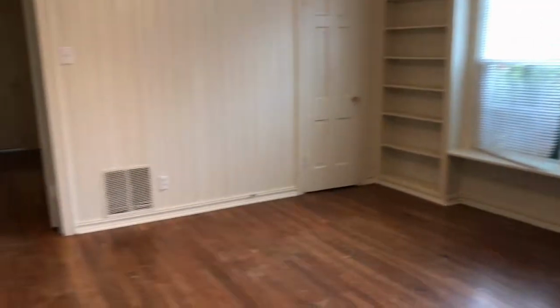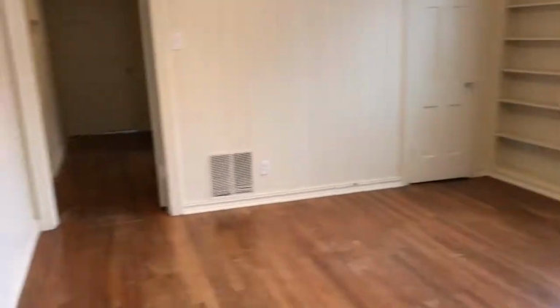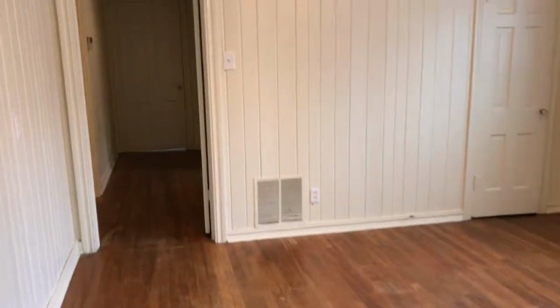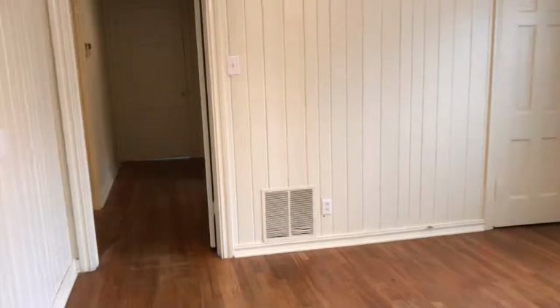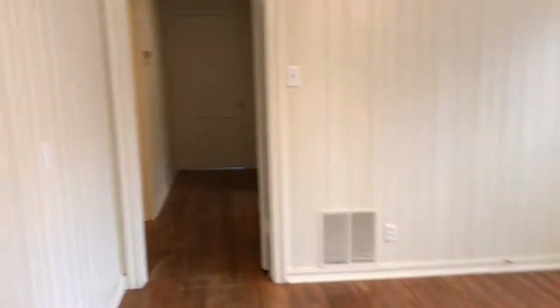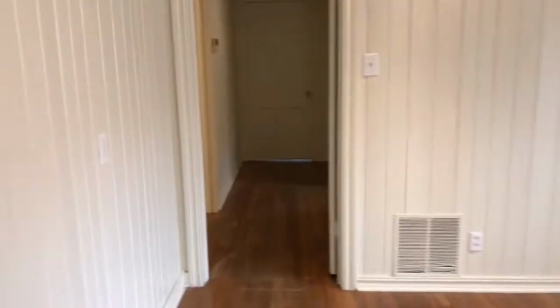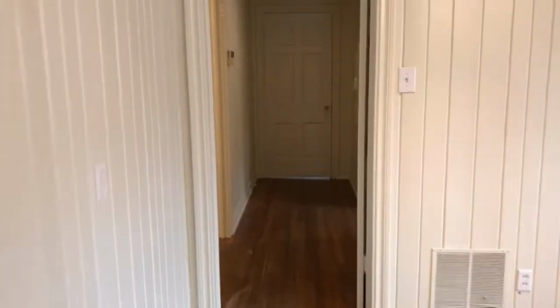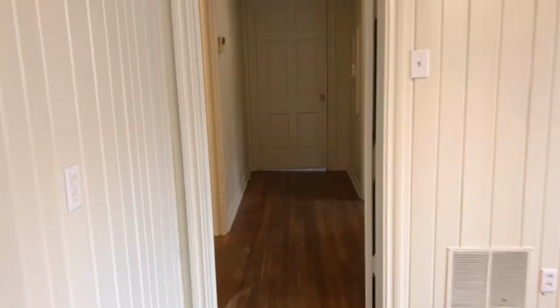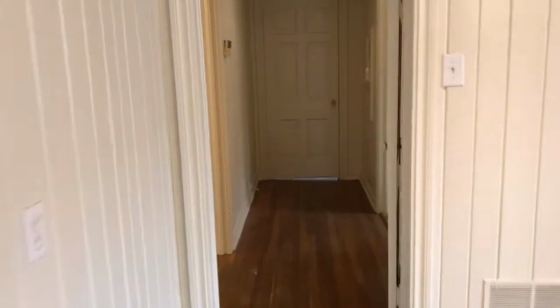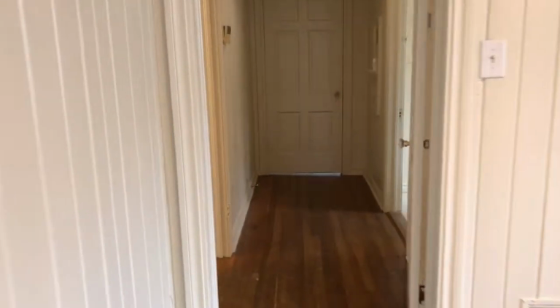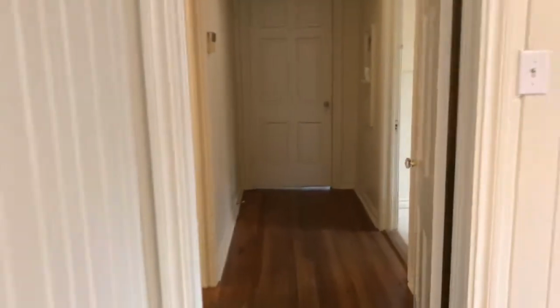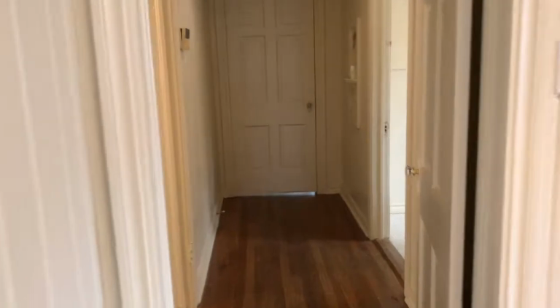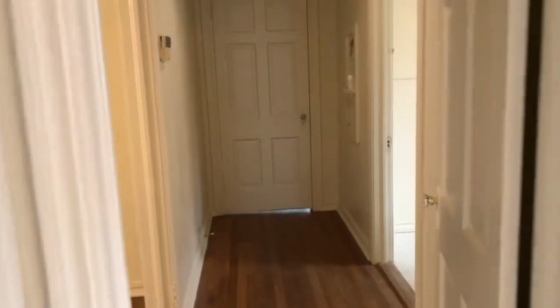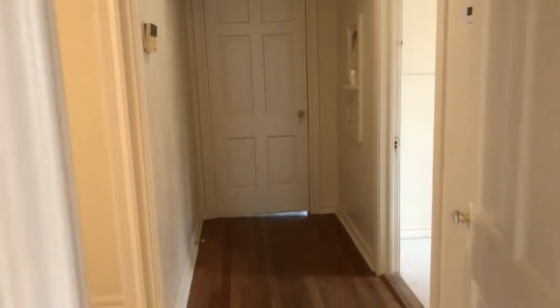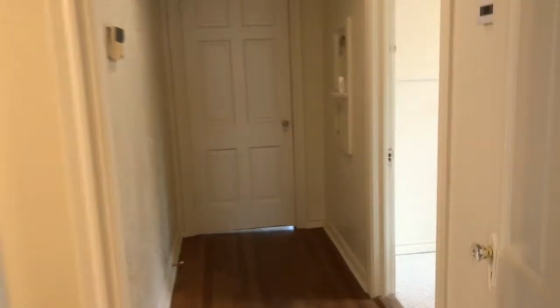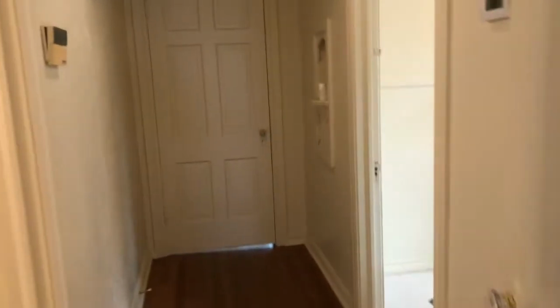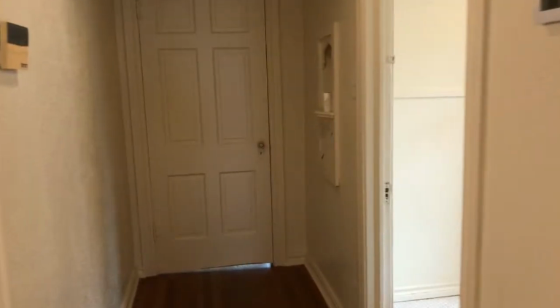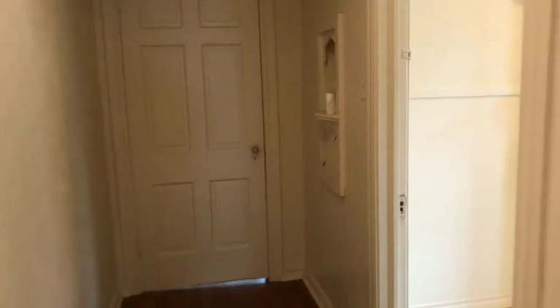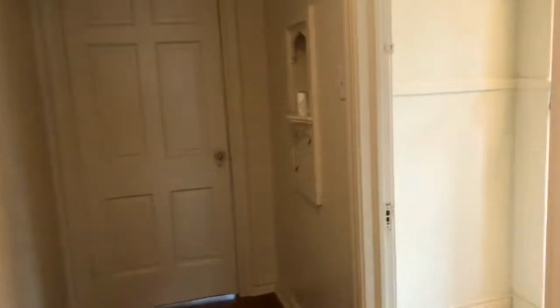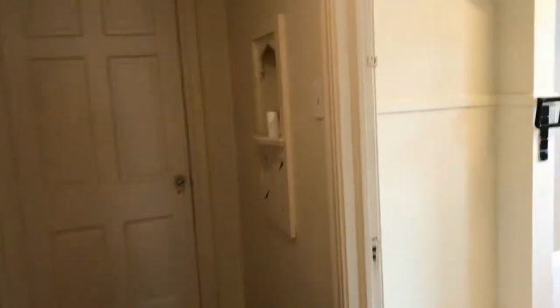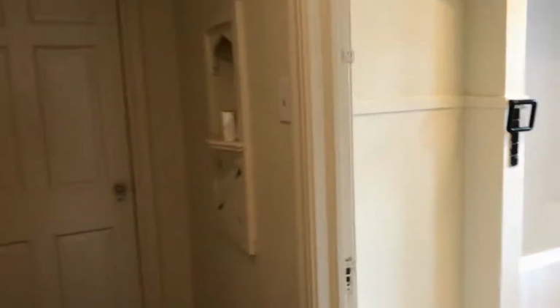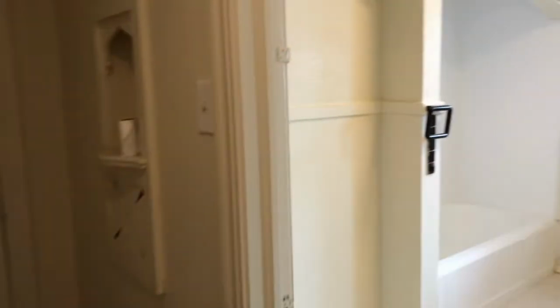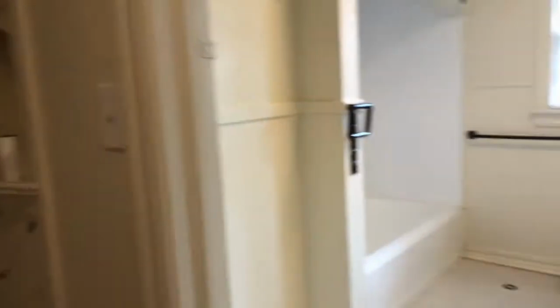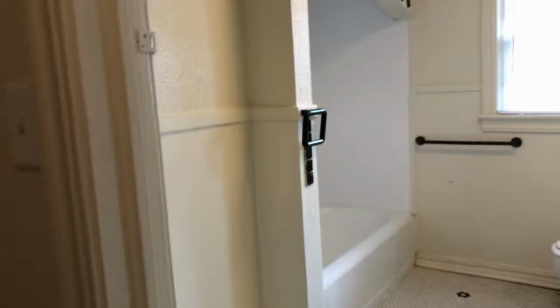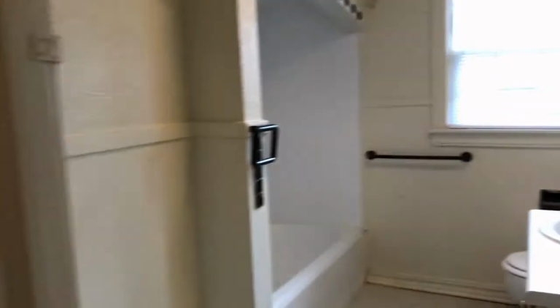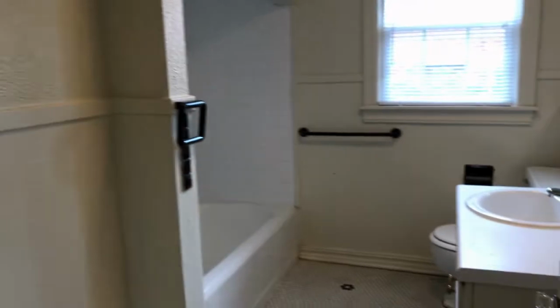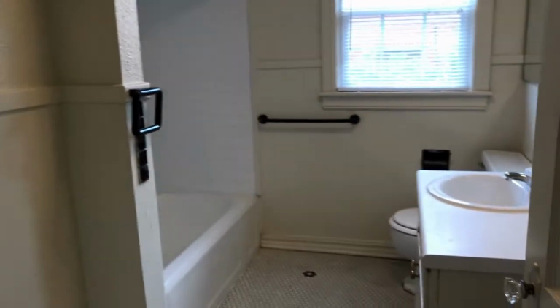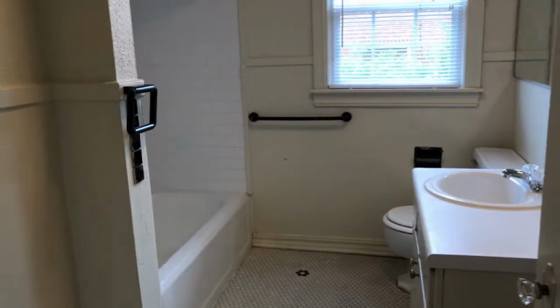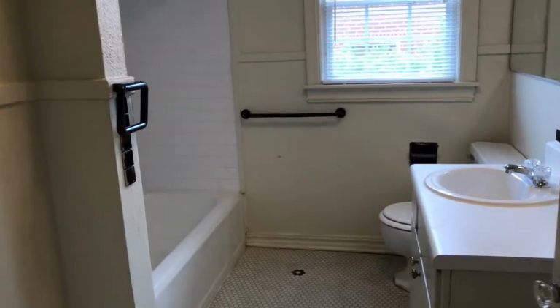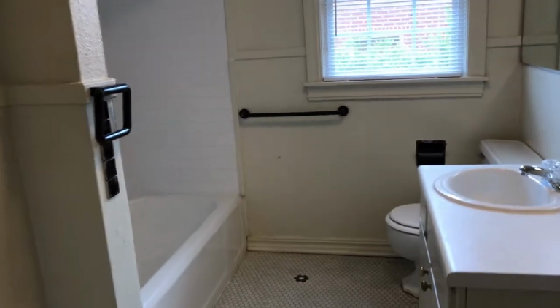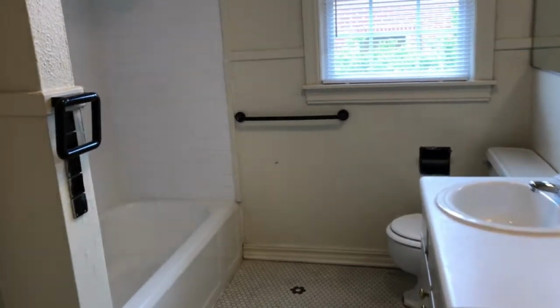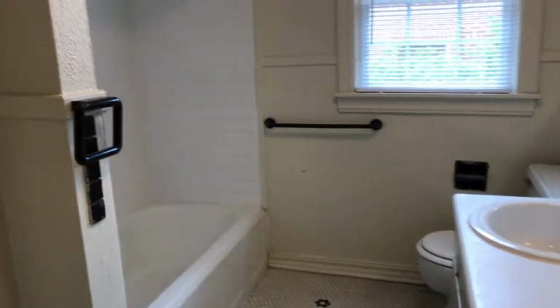The property has hardwood floors completely all throughout the house. The first door to the right is going to be the bathroom. The bathroom is a shower tub combo.